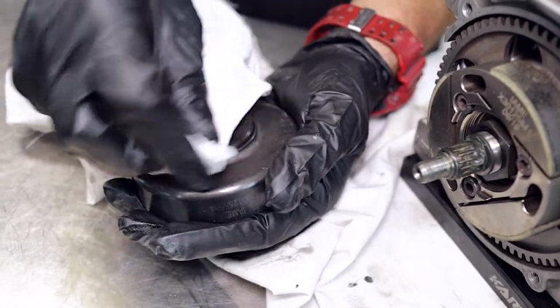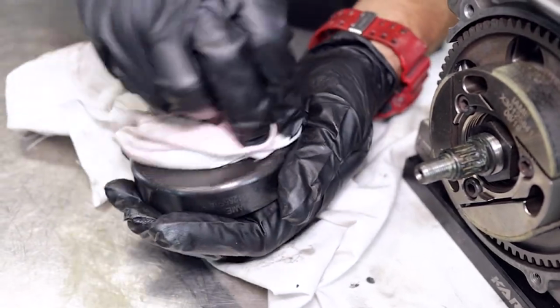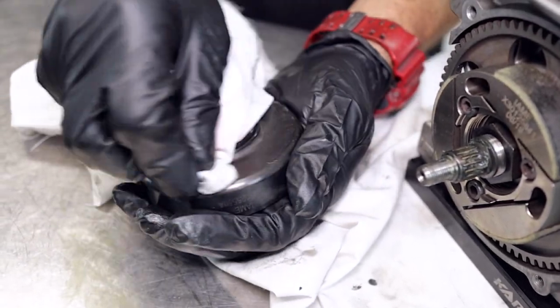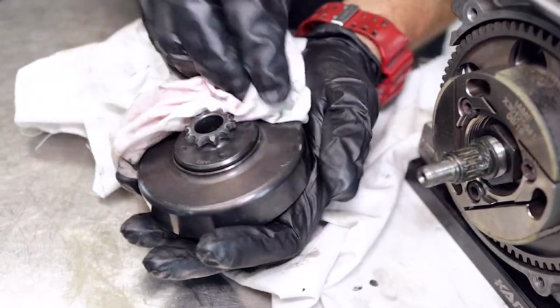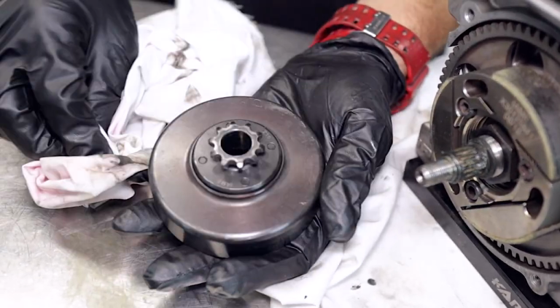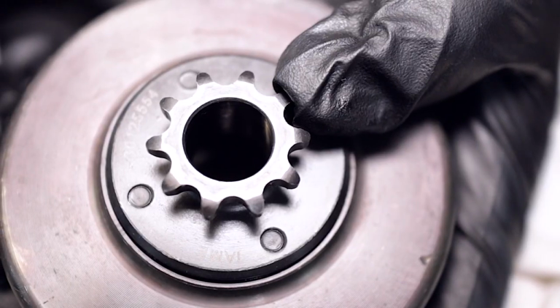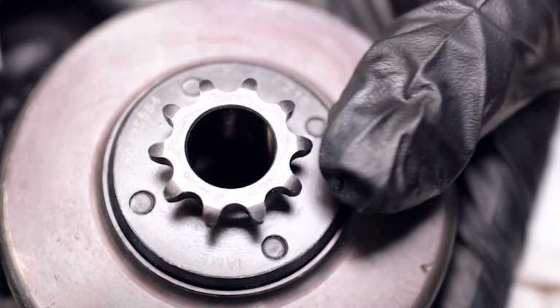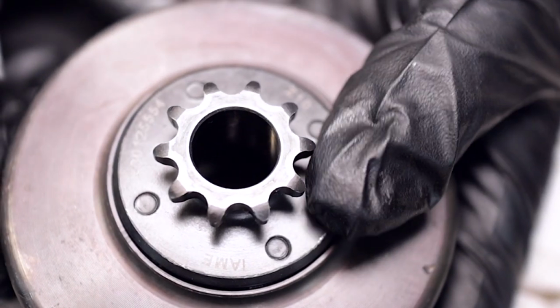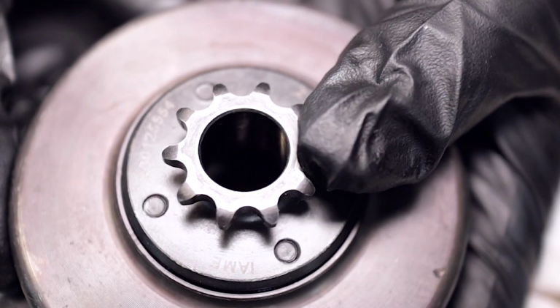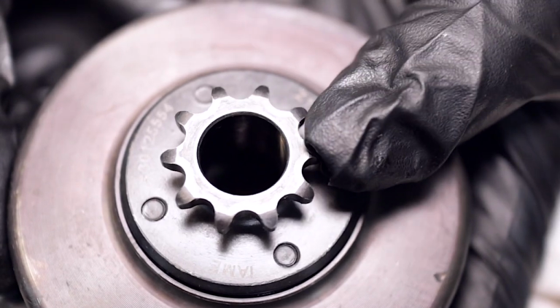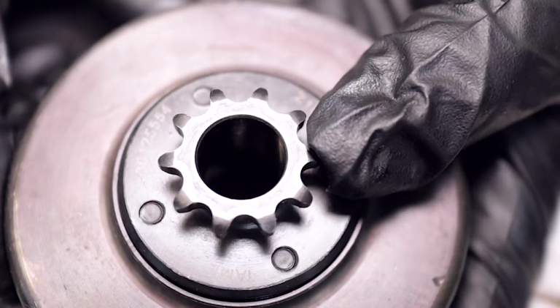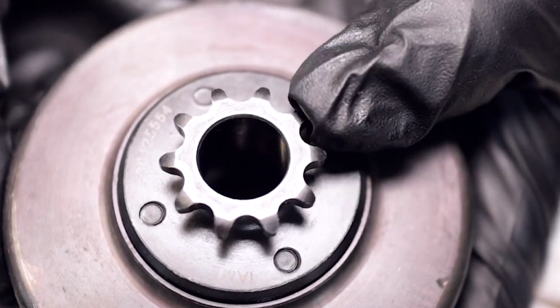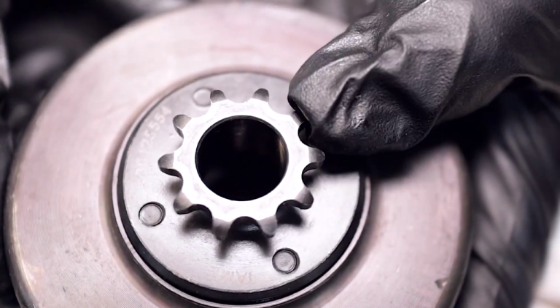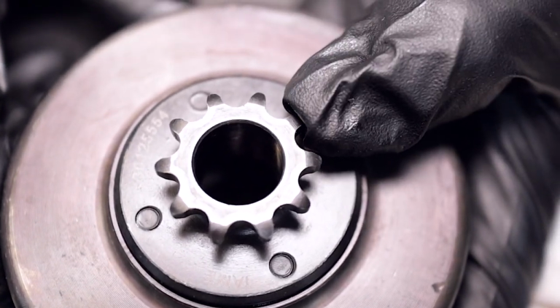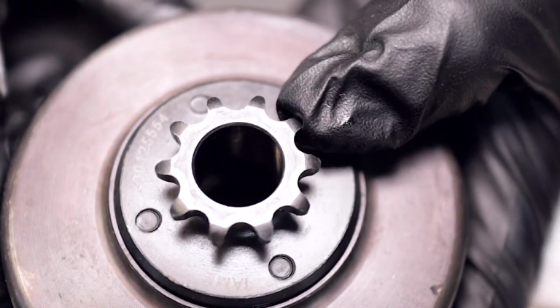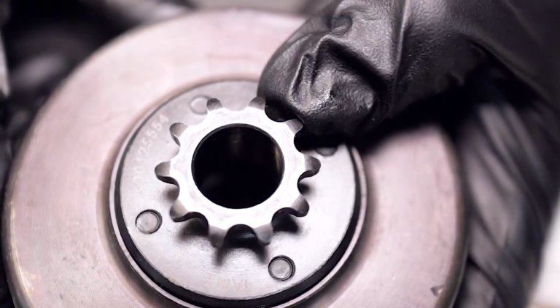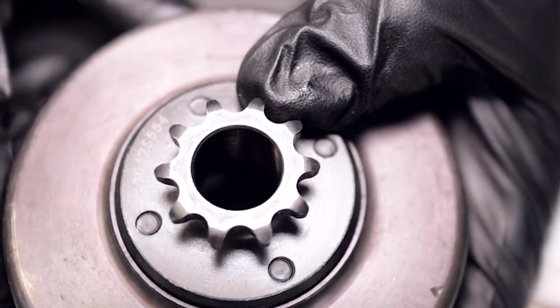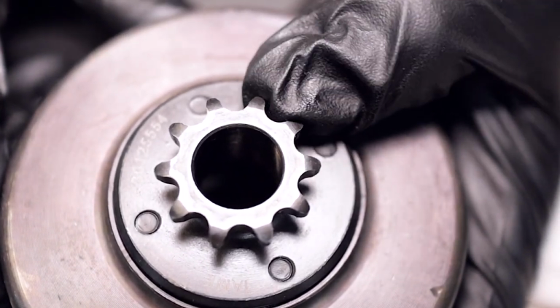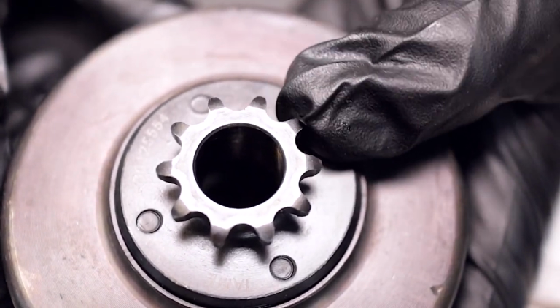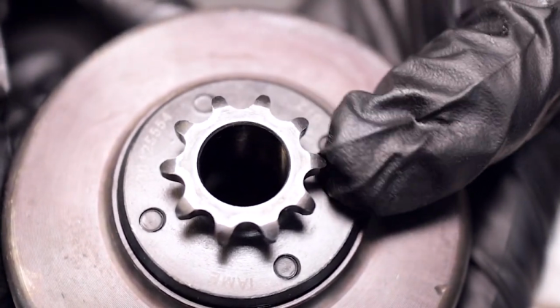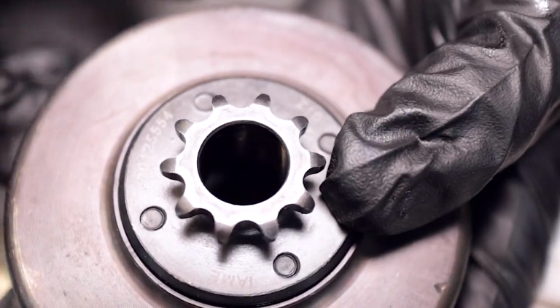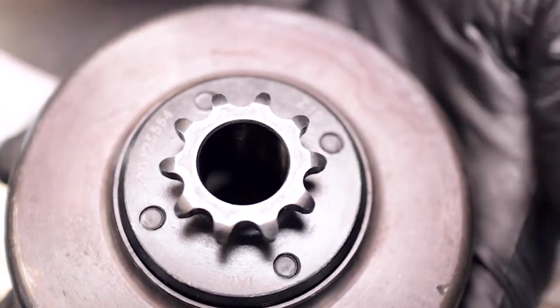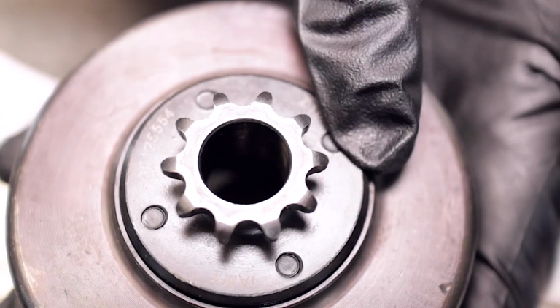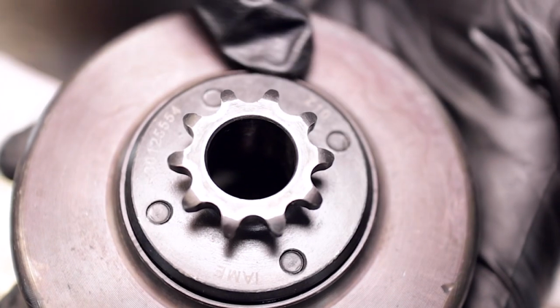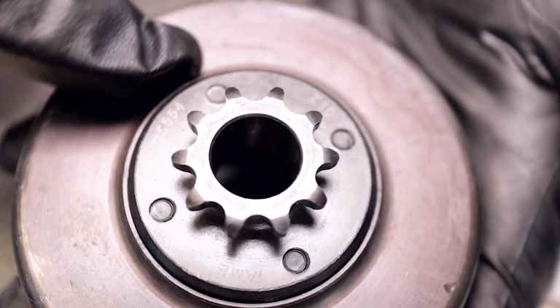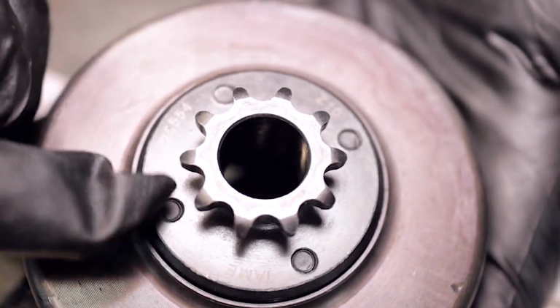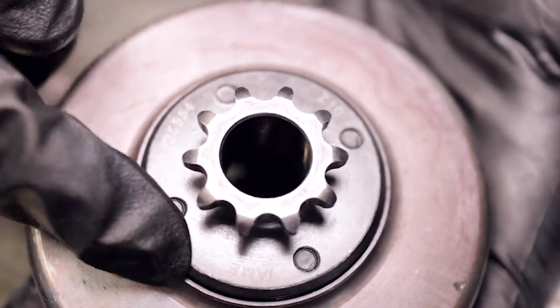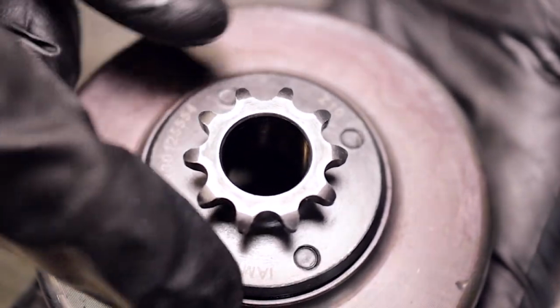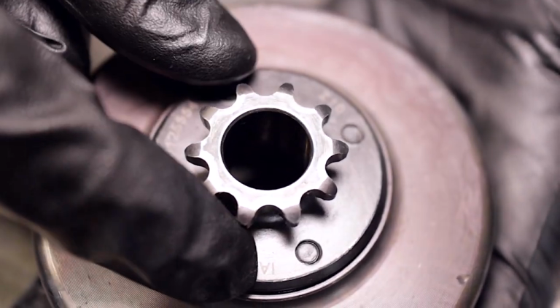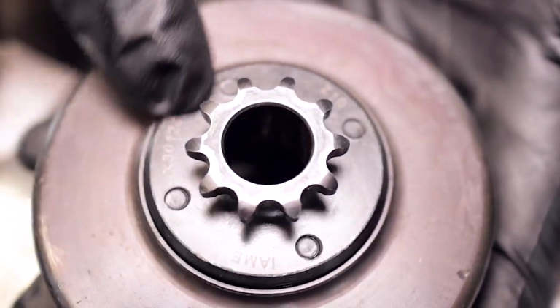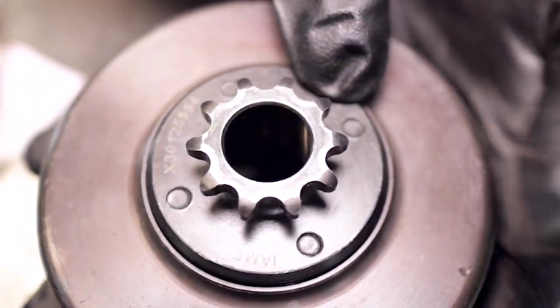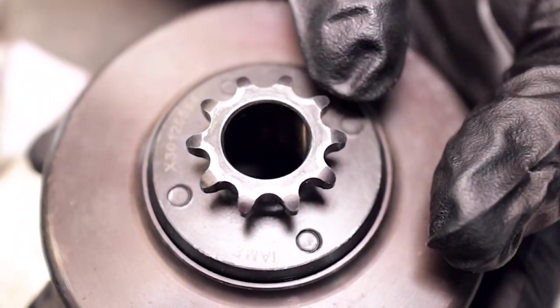While we've got the clutch drum off, we want to check and inspect that front sprocket for wear. When those teeth go out of shape, it's time for a new sprocket. While you've got it off, have a good look, and if you do need to change it, change it out now.